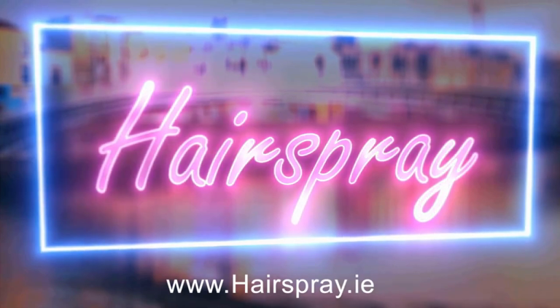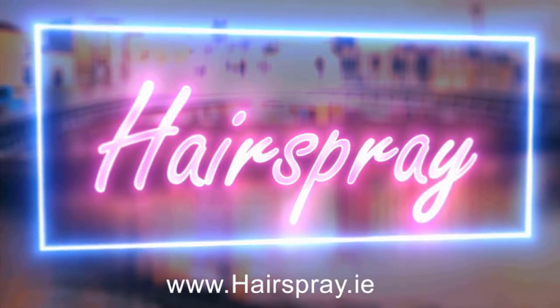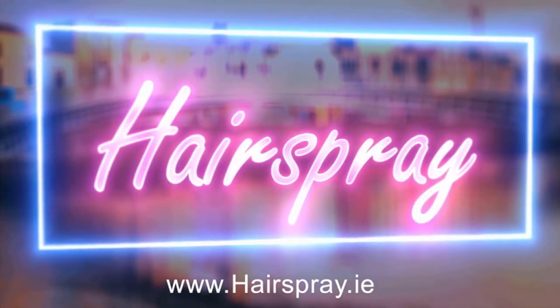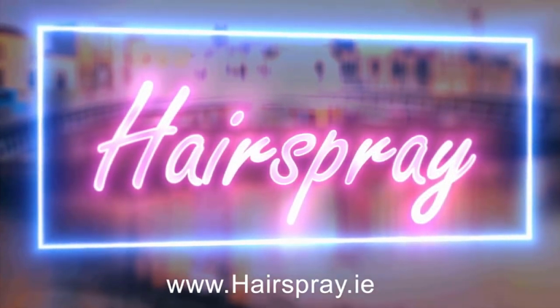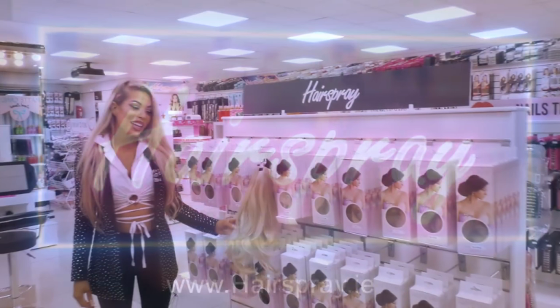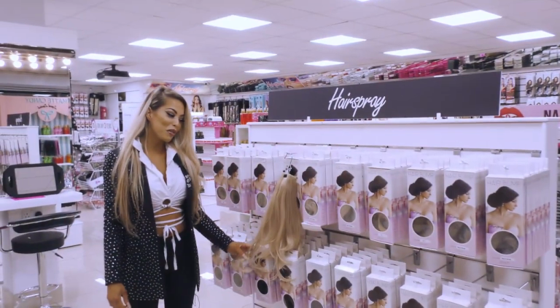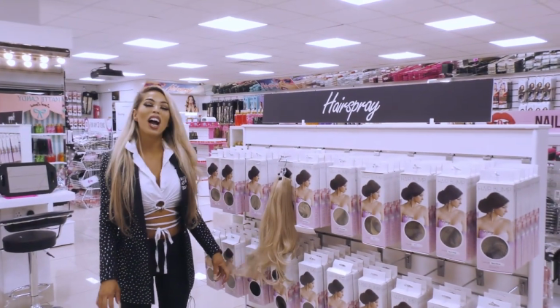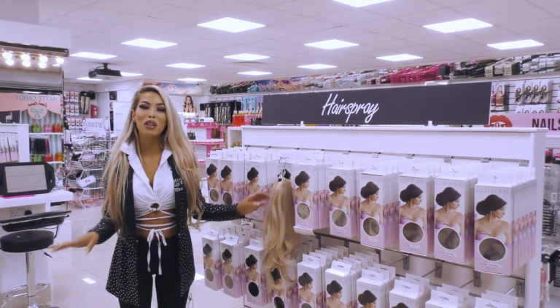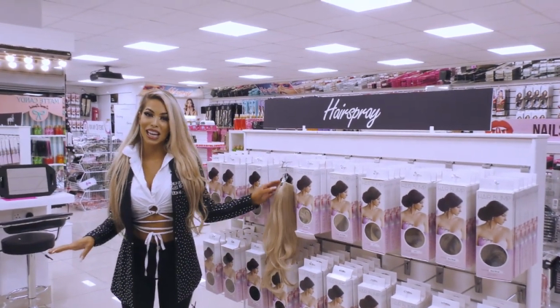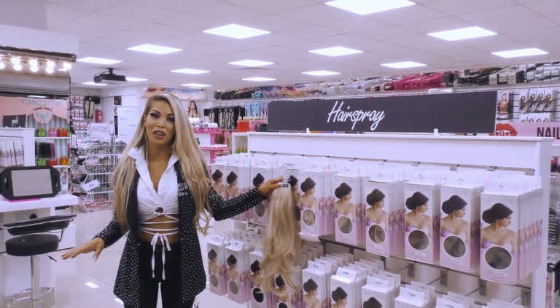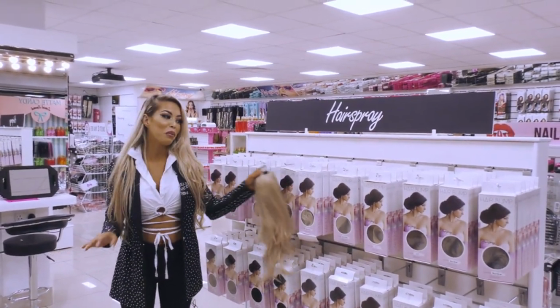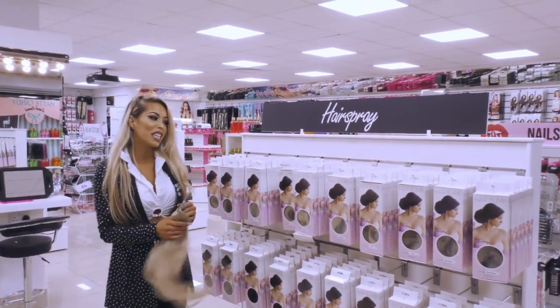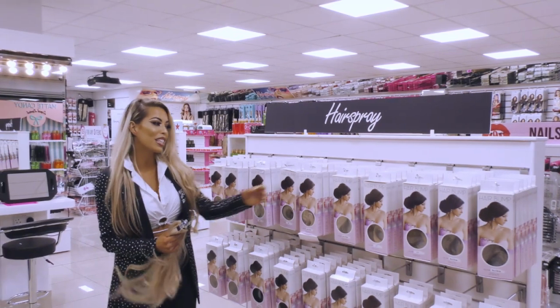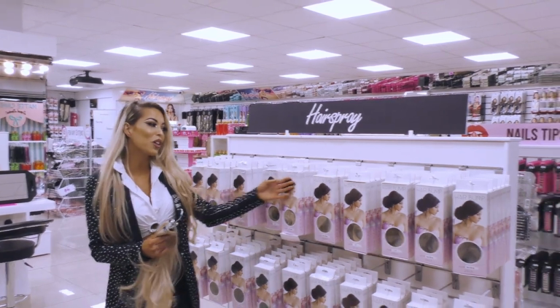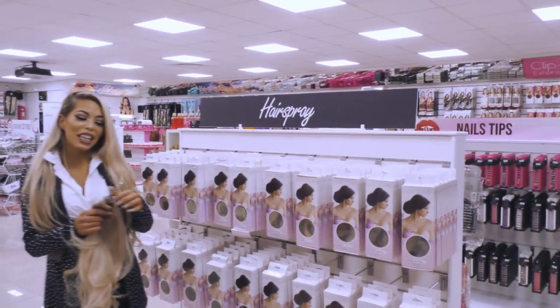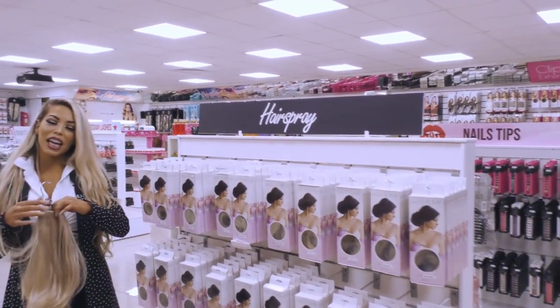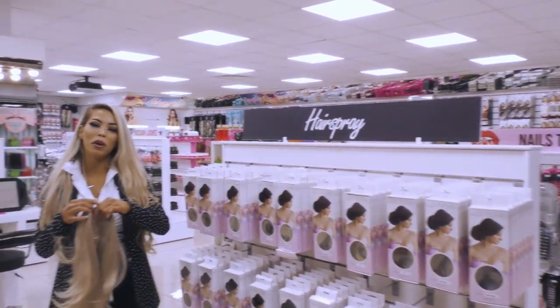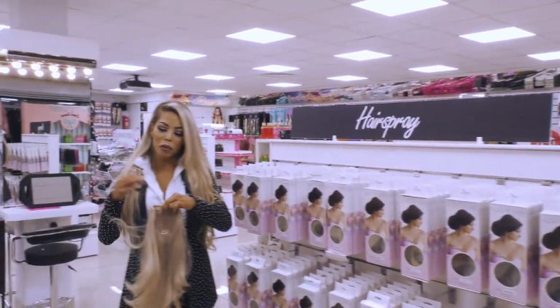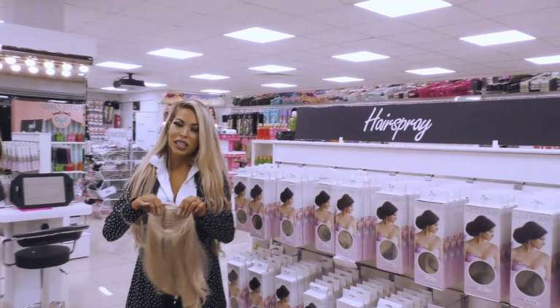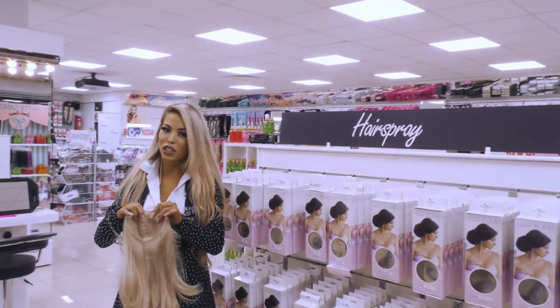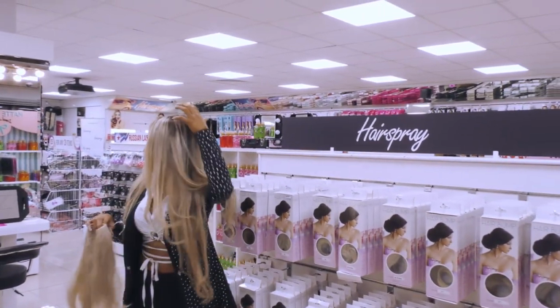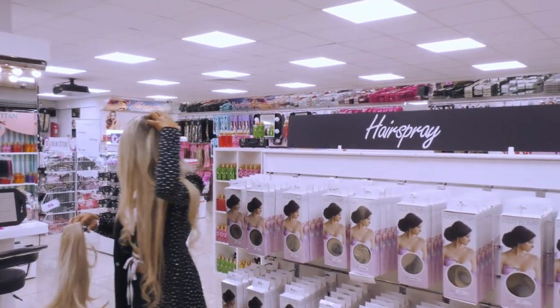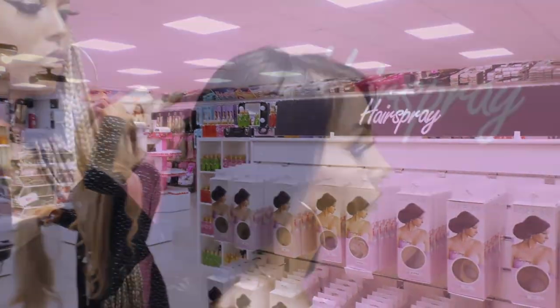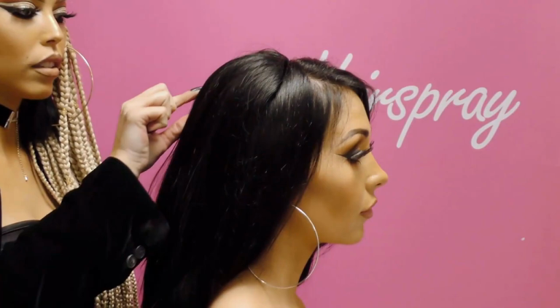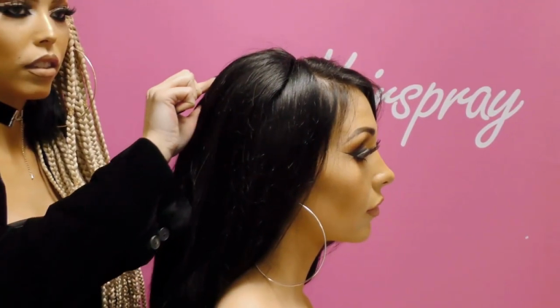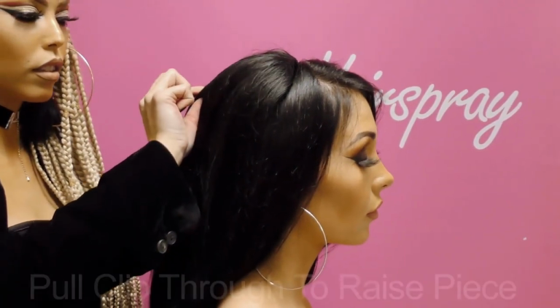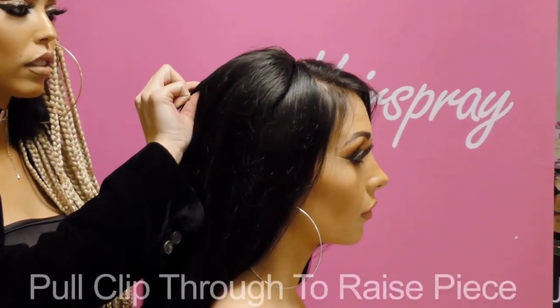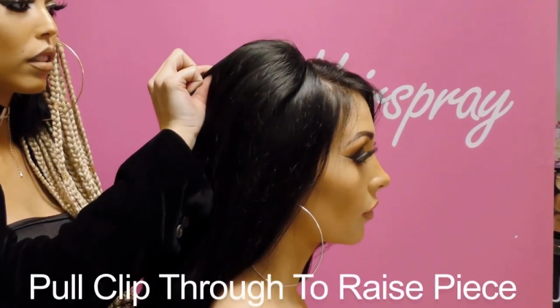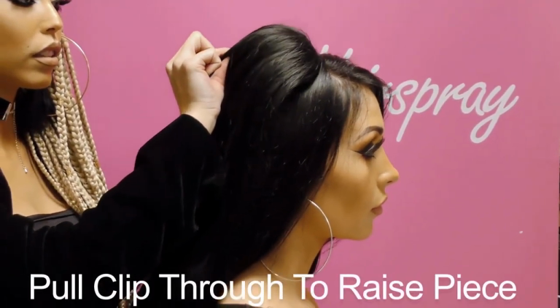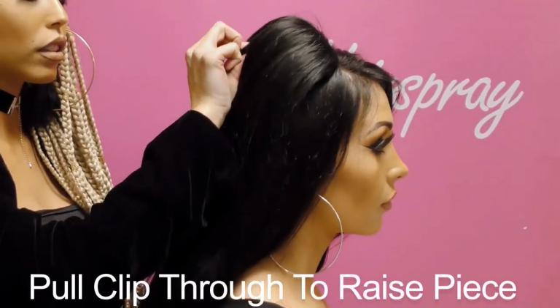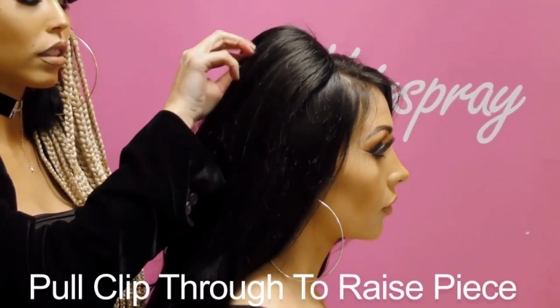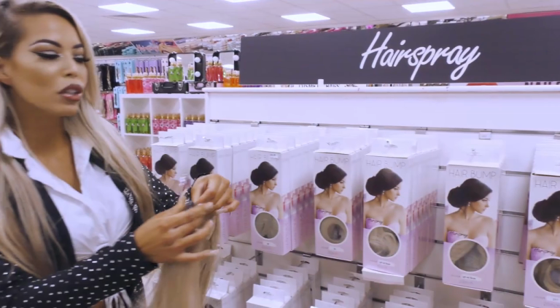Hey guys, my name is Amanda. We've got a huge selection of new pieces — have a look! That's the hair bump, which just gives you a lovely sort of body and volume around the crown. They're absolutely lovely.